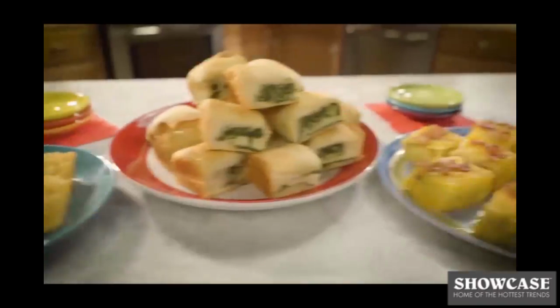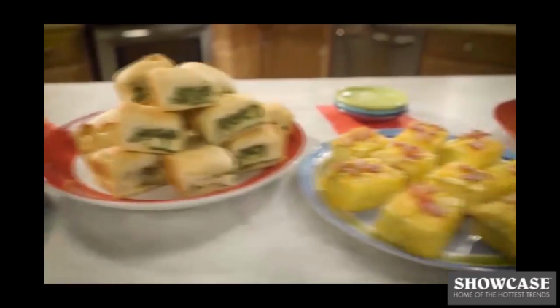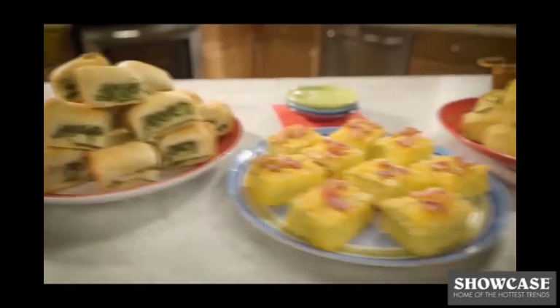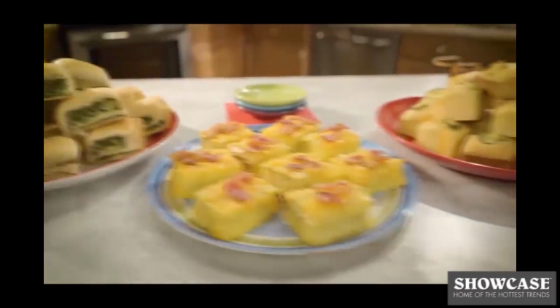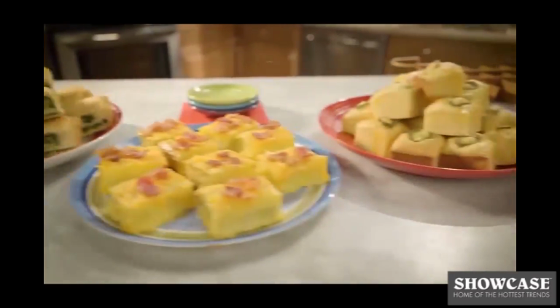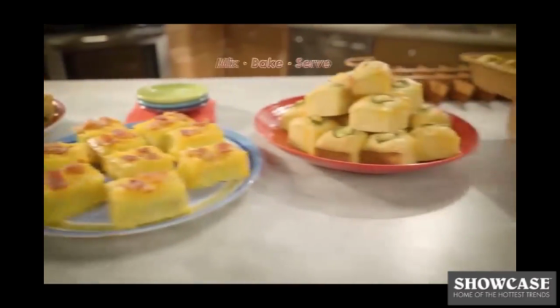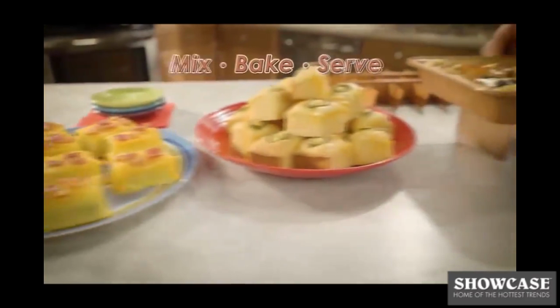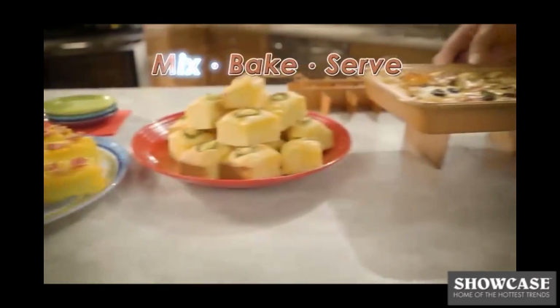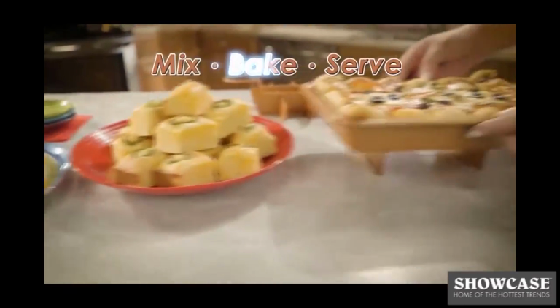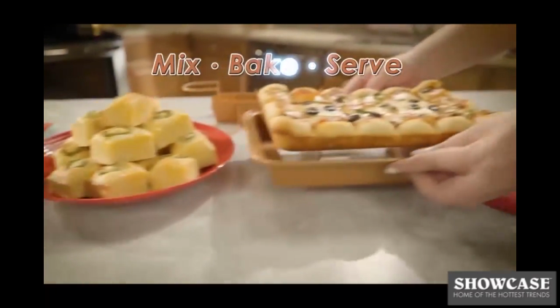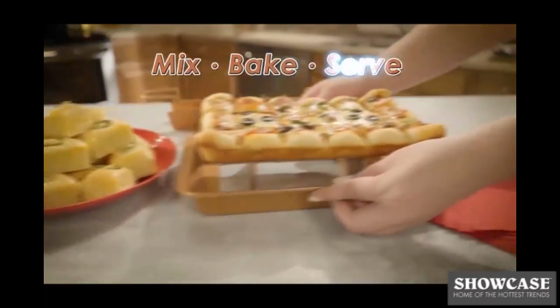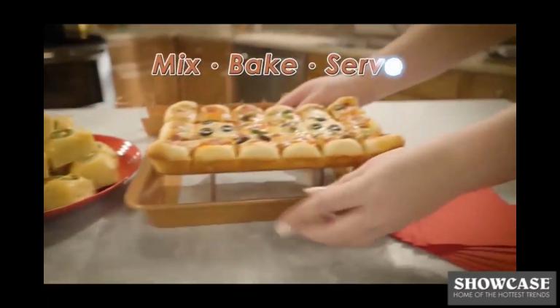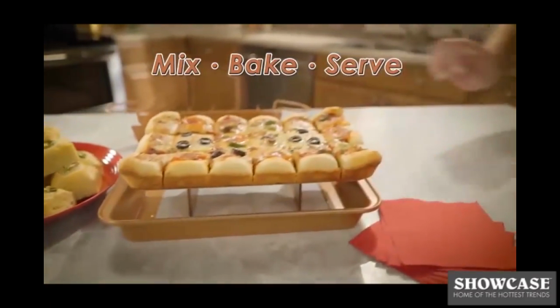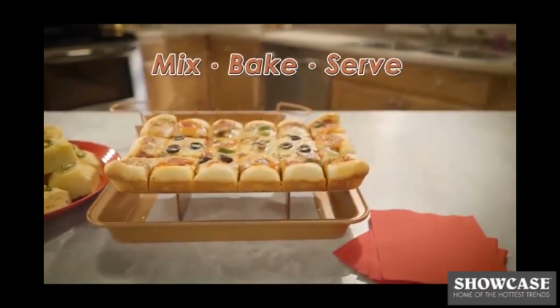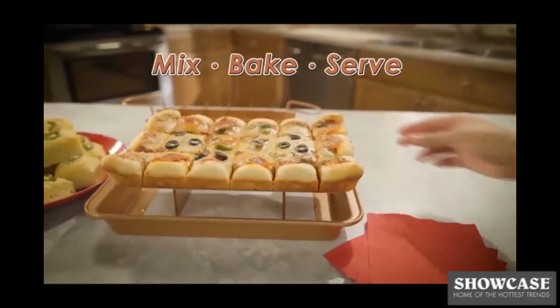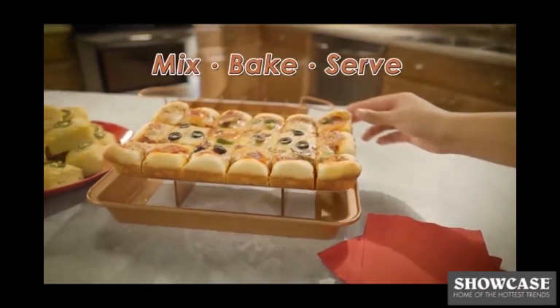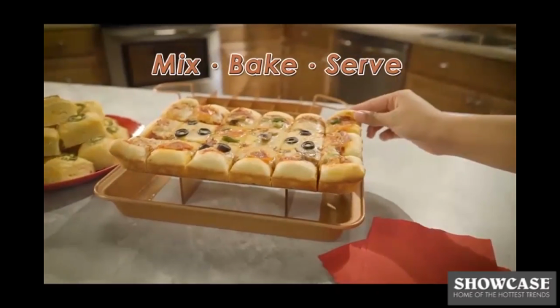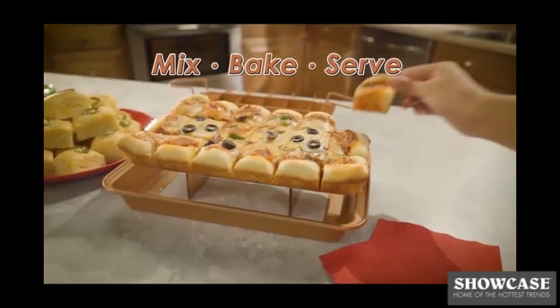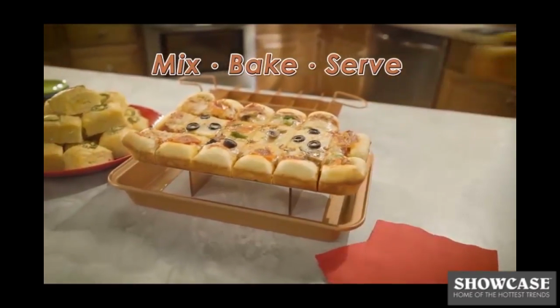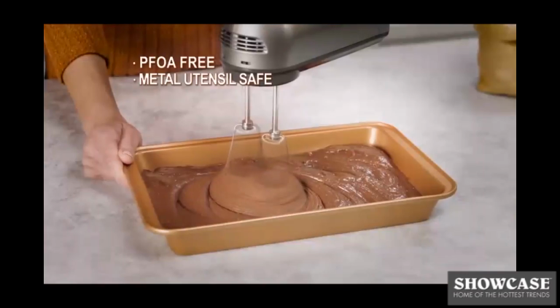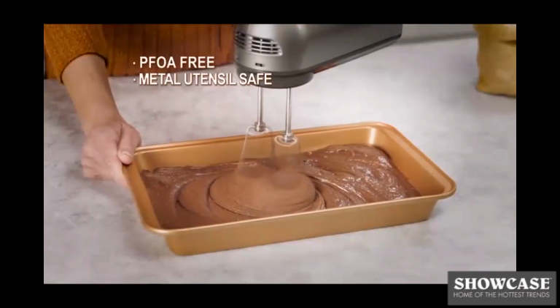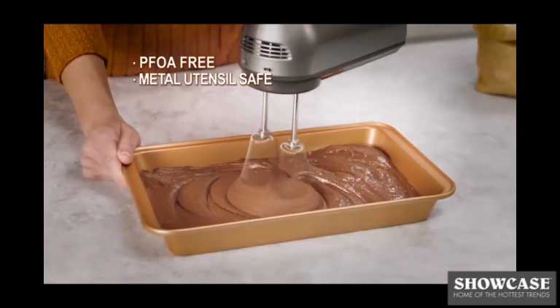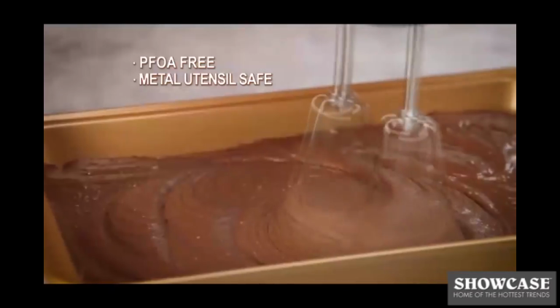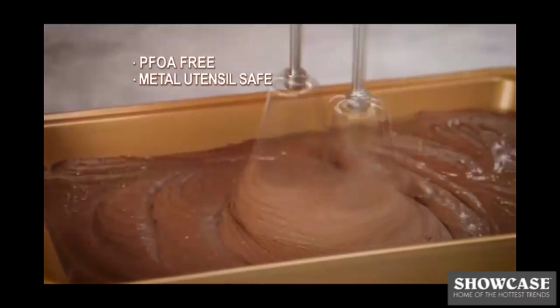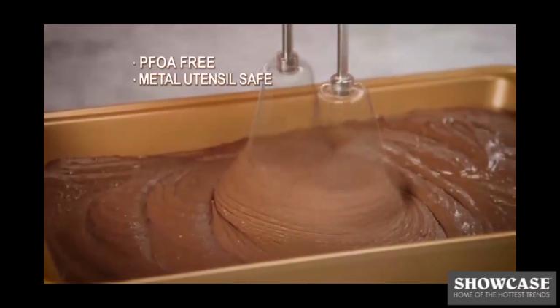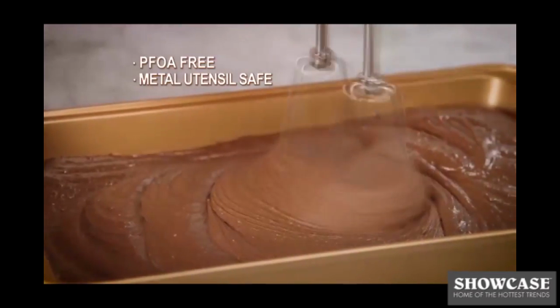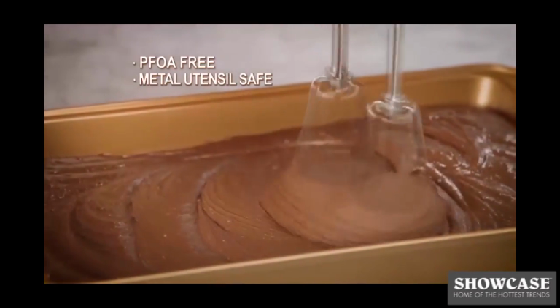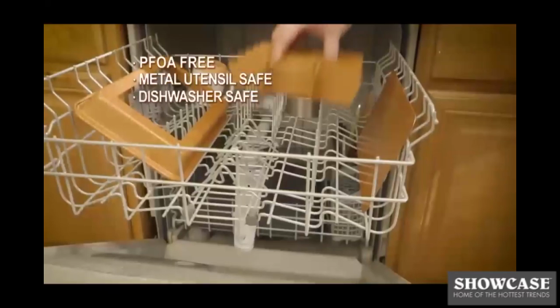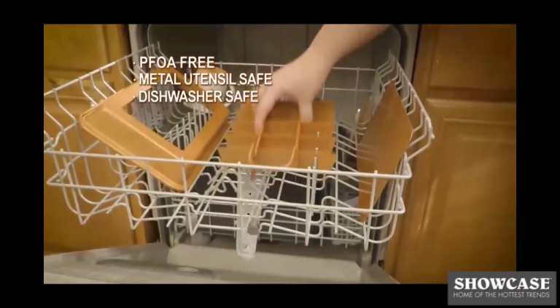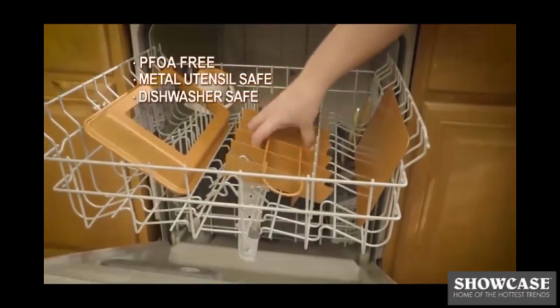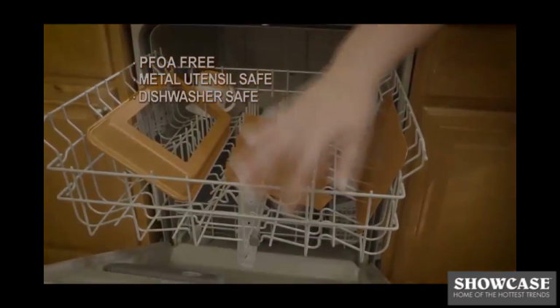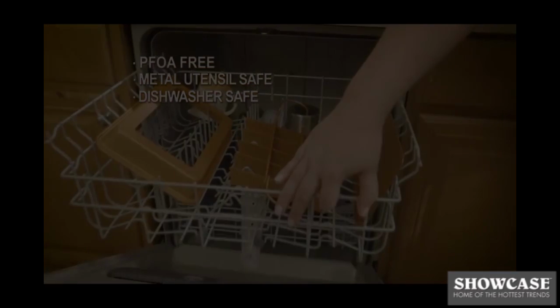And it's not just for desserts. Mix, bake, and serve amazing party appetizers everyone will love. Brooklyn Brownie Copper is PFOA-free, metal utensil safe, and dishwasher safe.